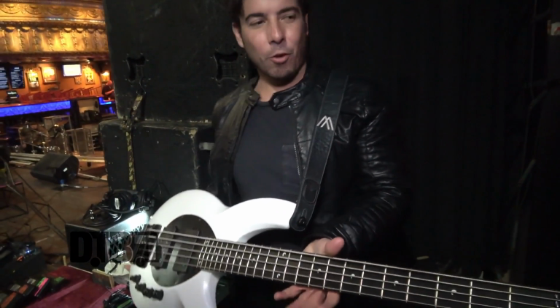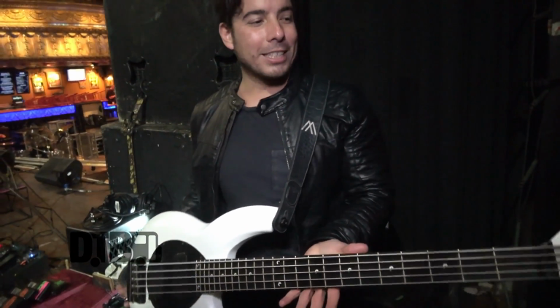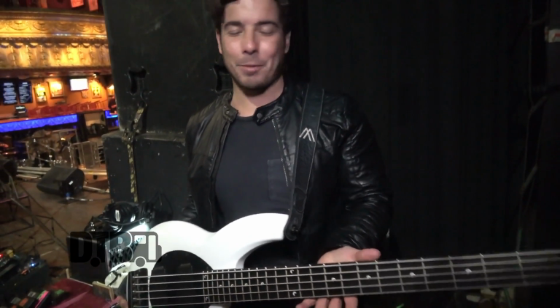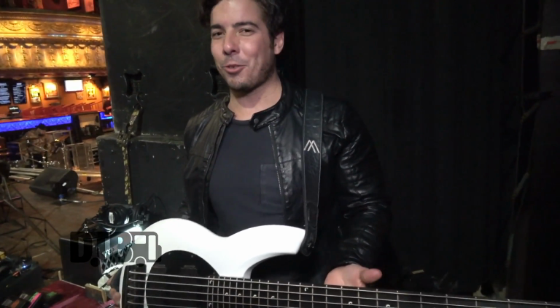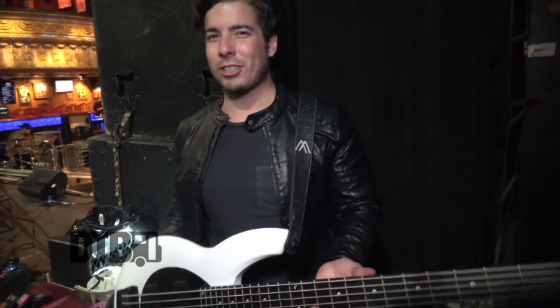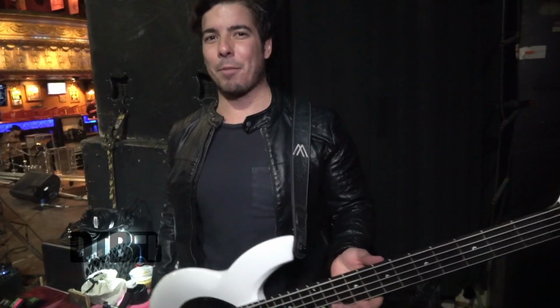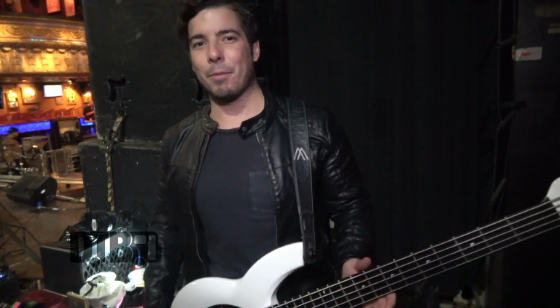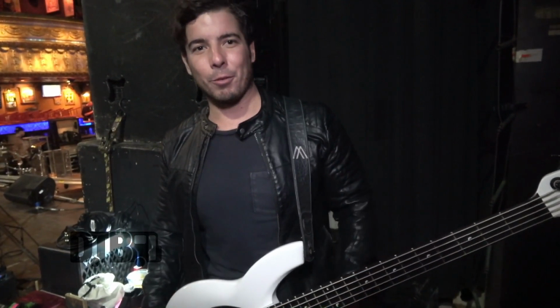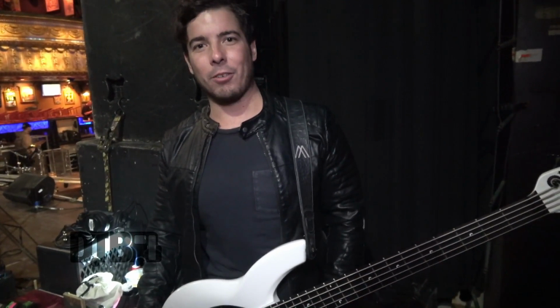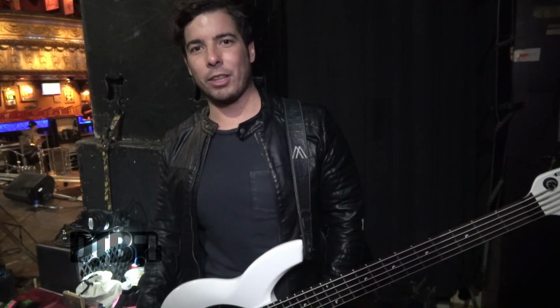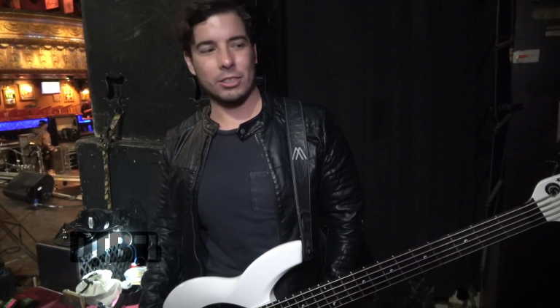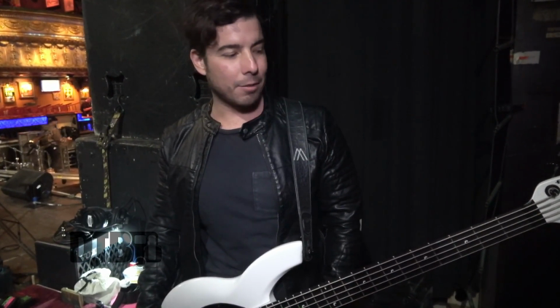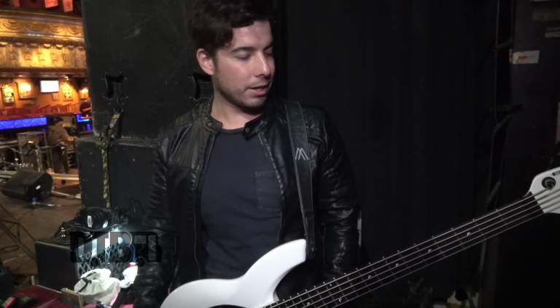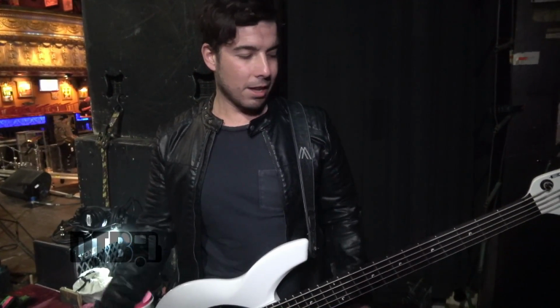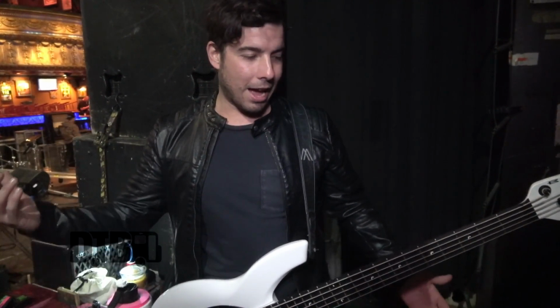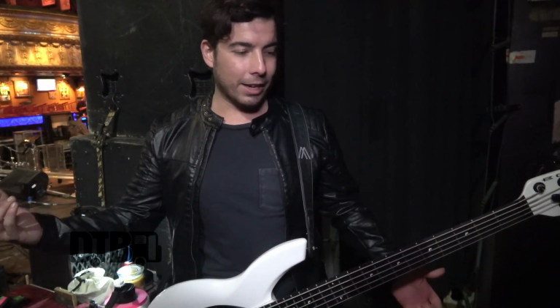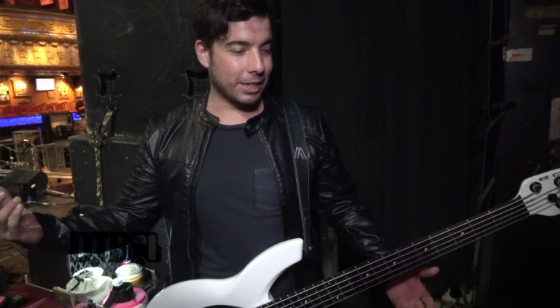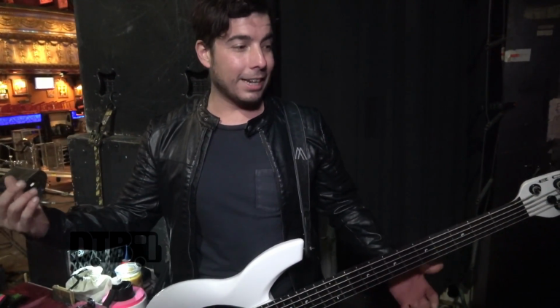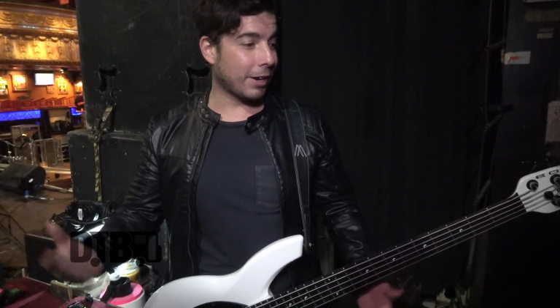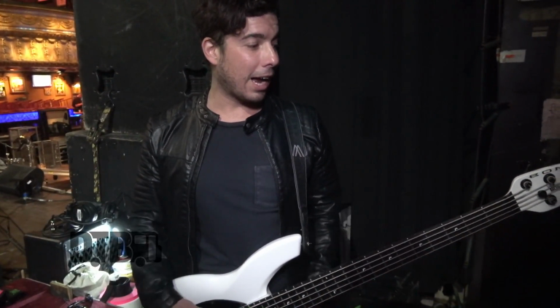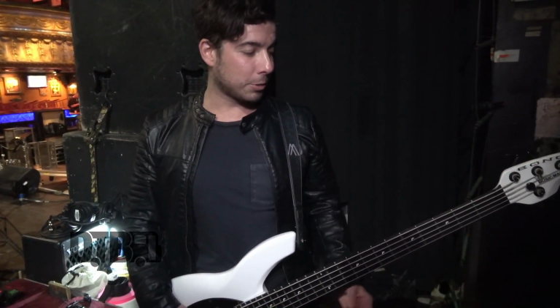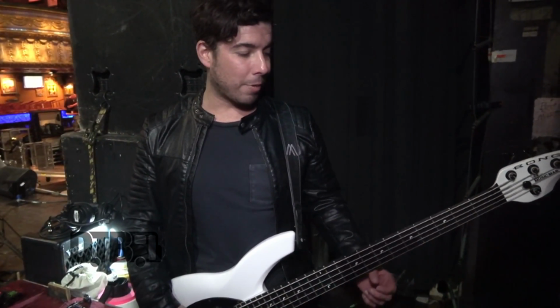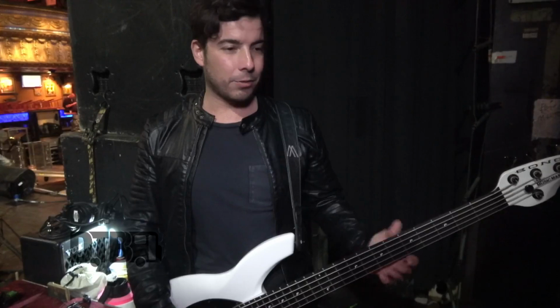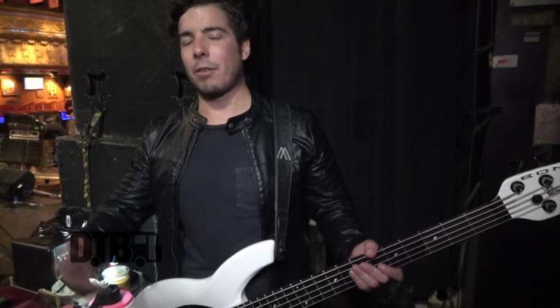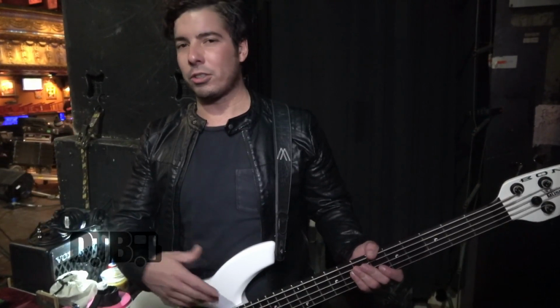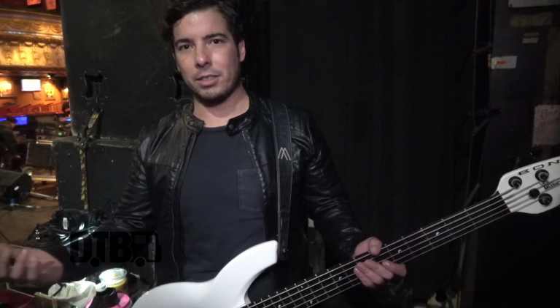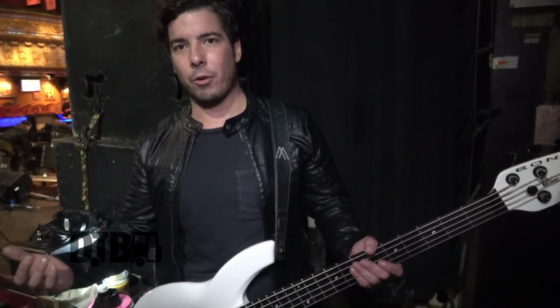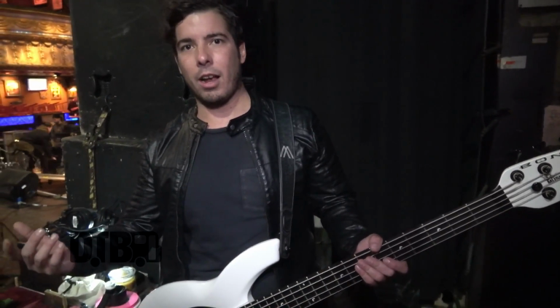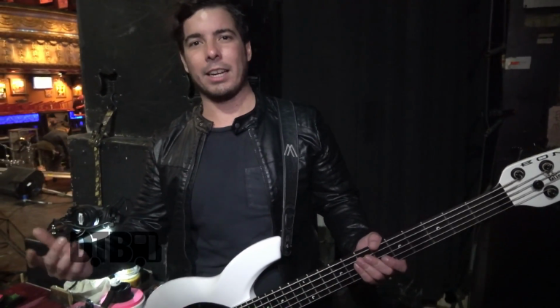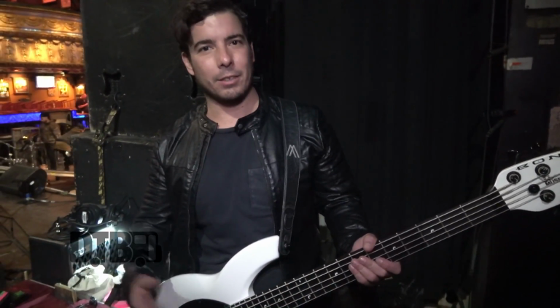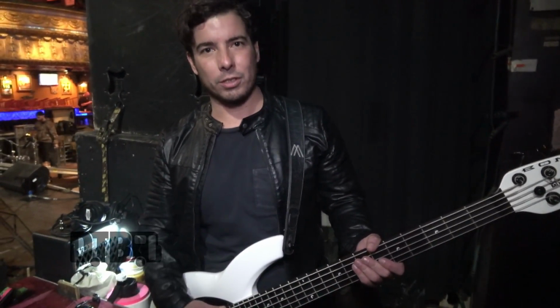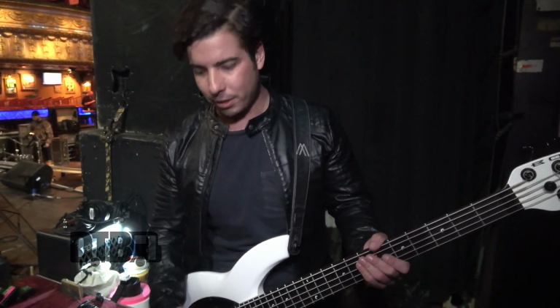Rumor is that these basses were actually designed by BMW, which I don't fully understand, but all I know is that it is a very high horsepower bass, very diverse in tone. It's got an 18-volt system.